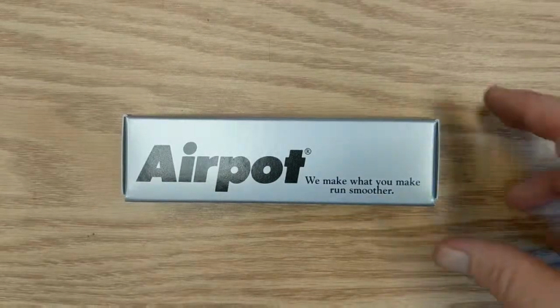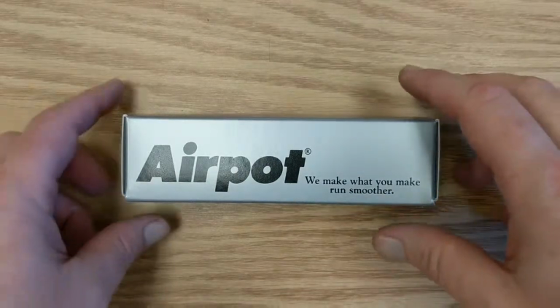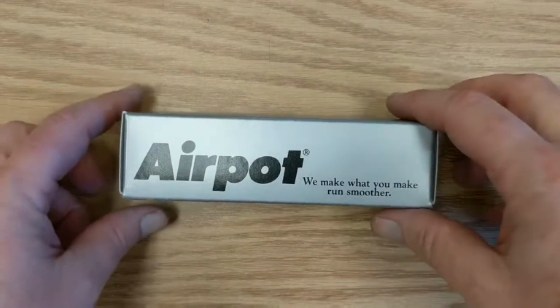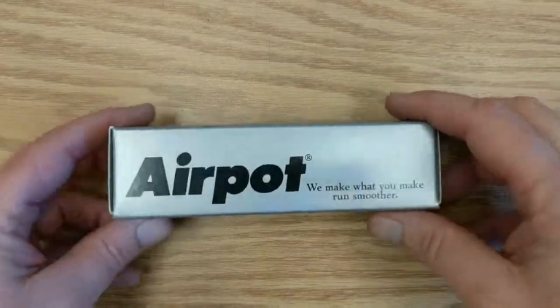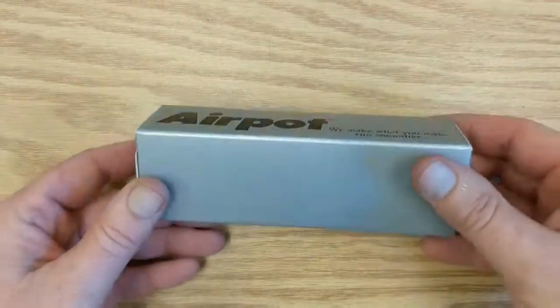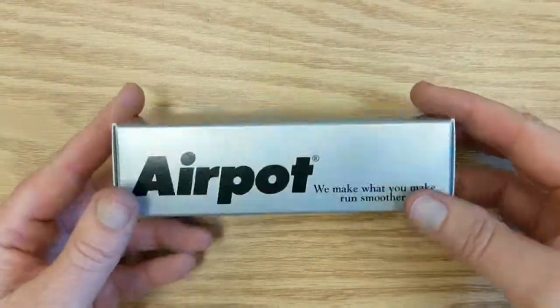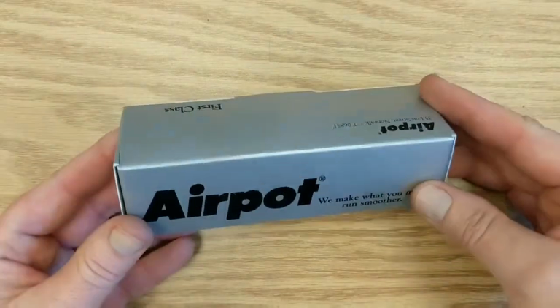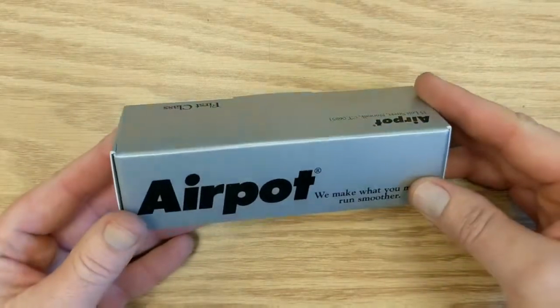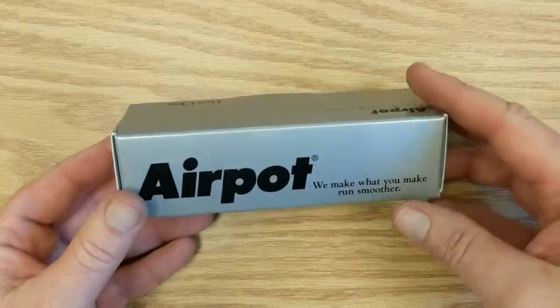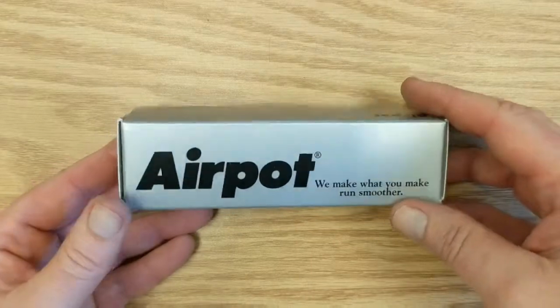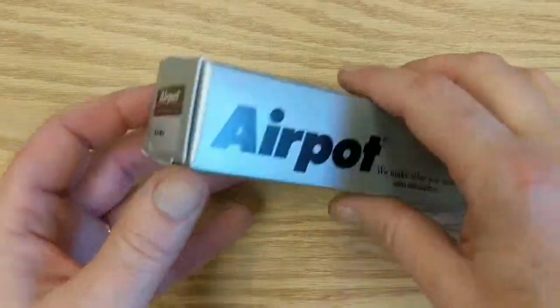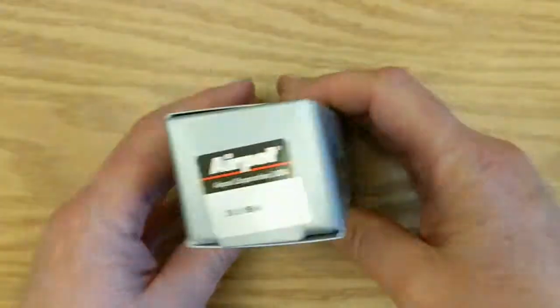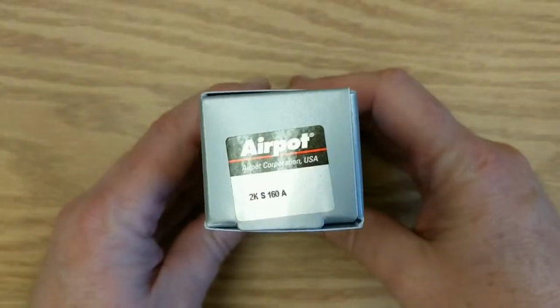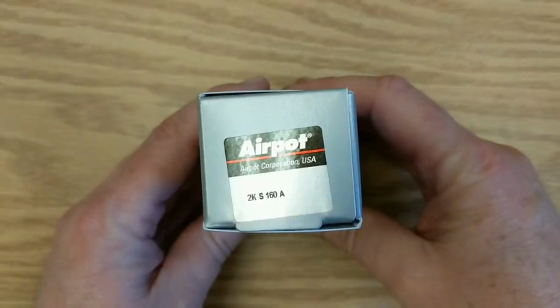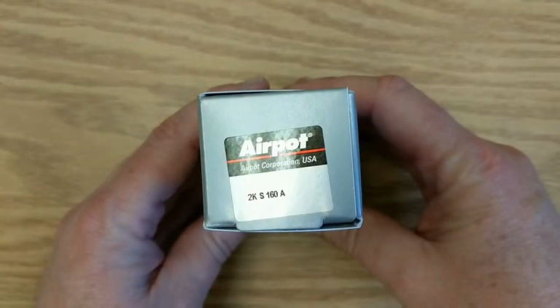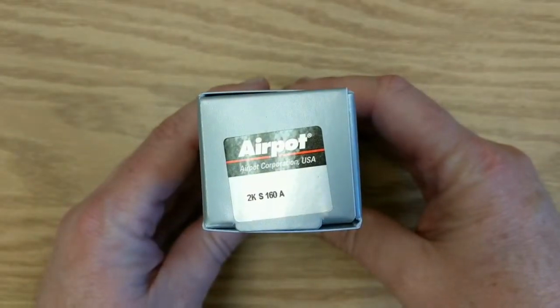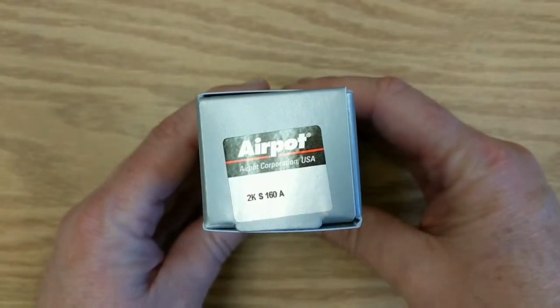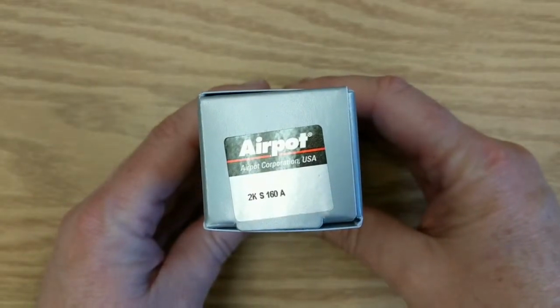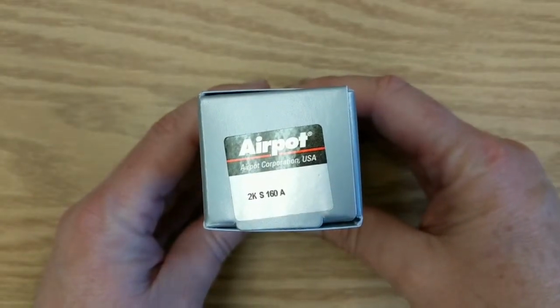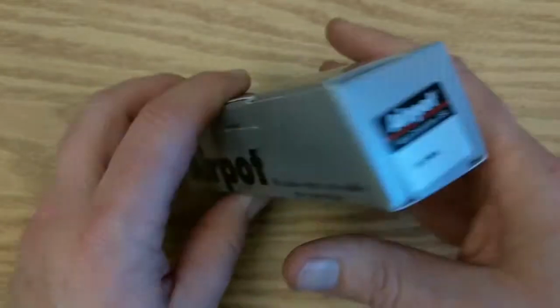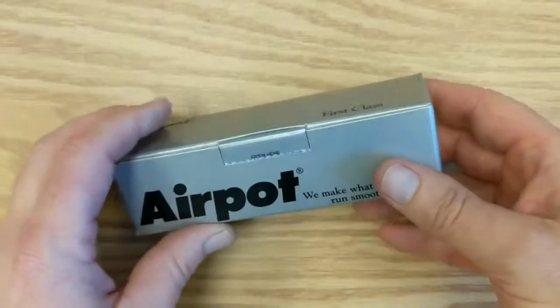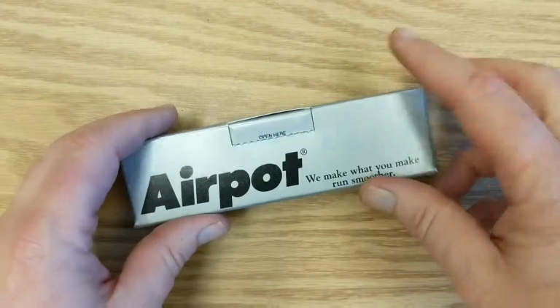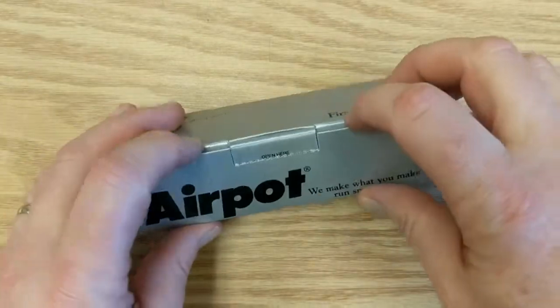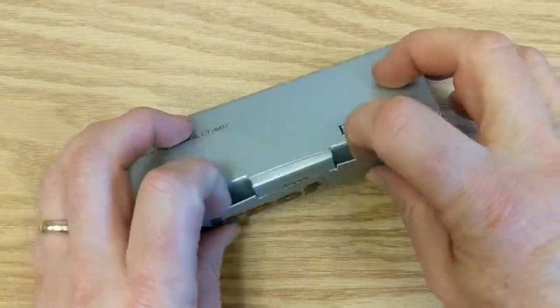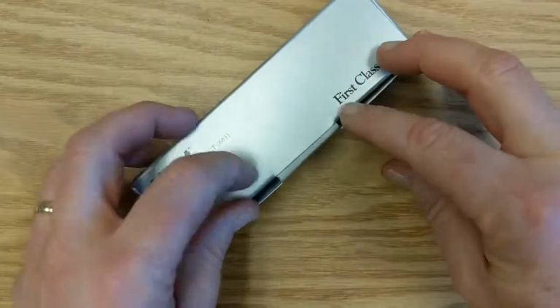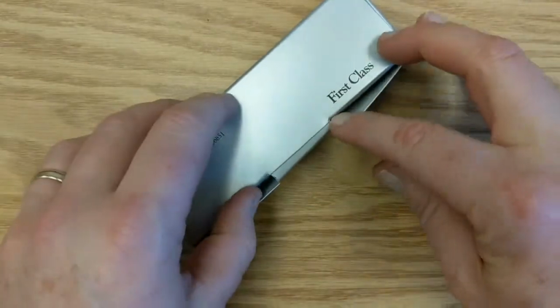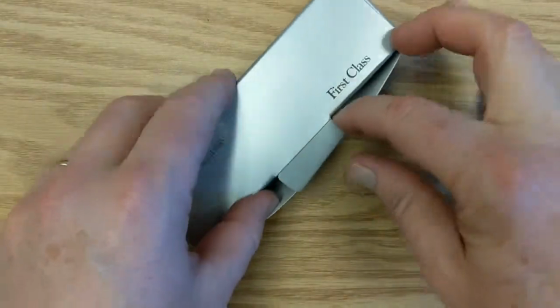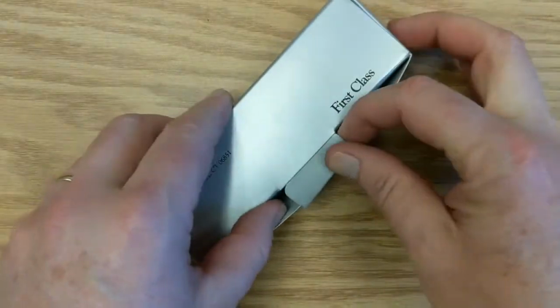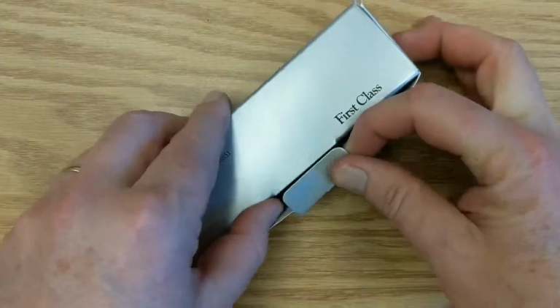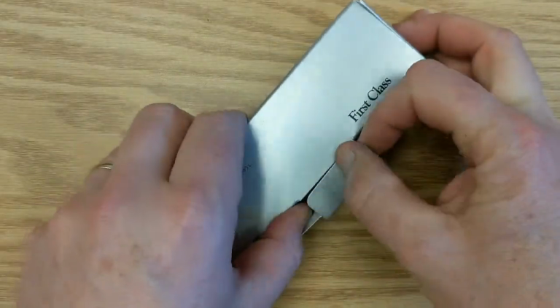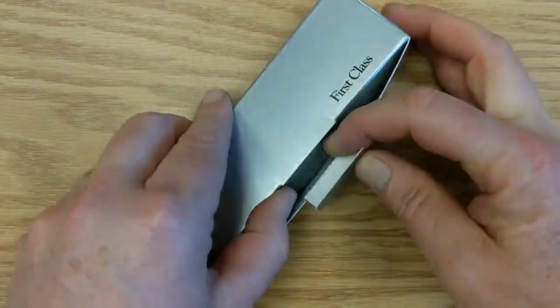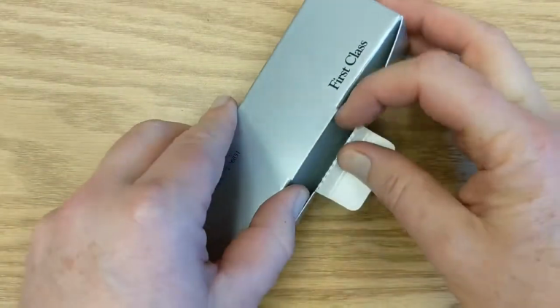Hi, it's Tom from AirPot. So you've received your sample box from AirPot — in this case a 2KS-160A dashpot. I'm going to show you today how to mount it and adjust the damping on it.